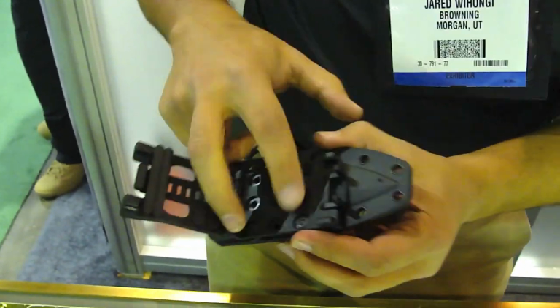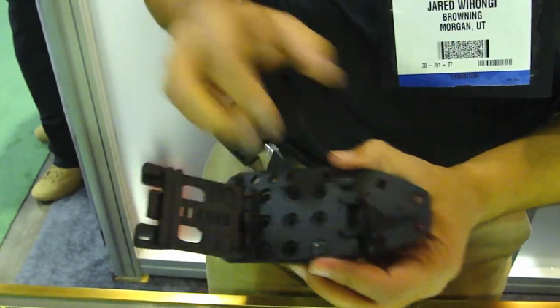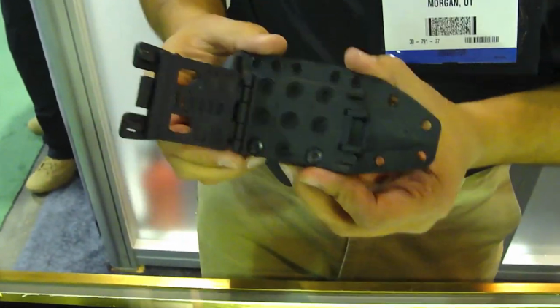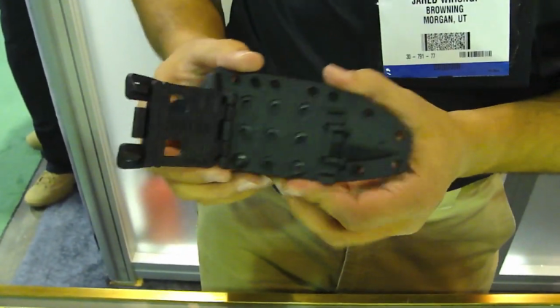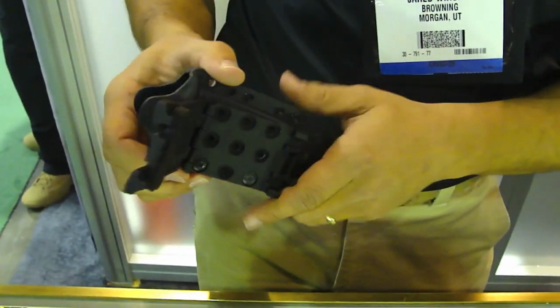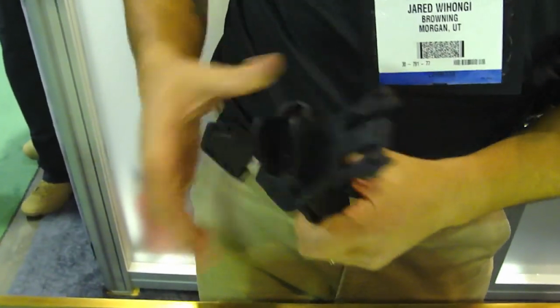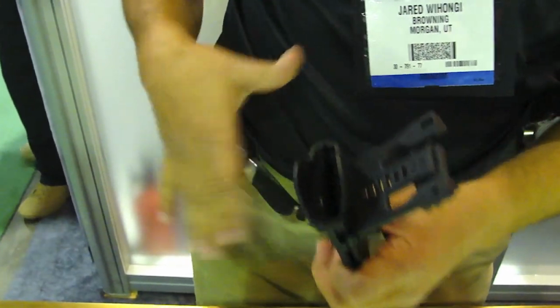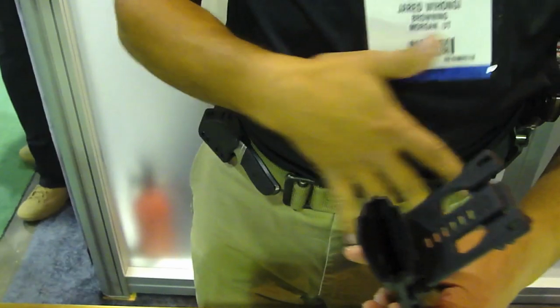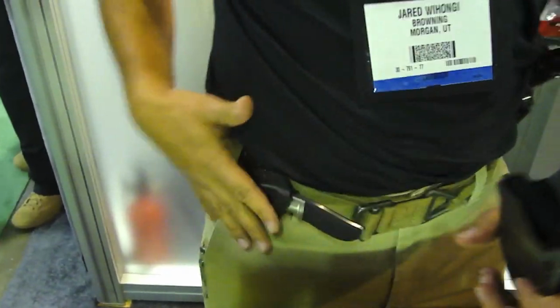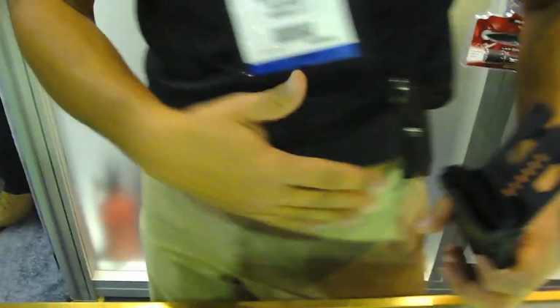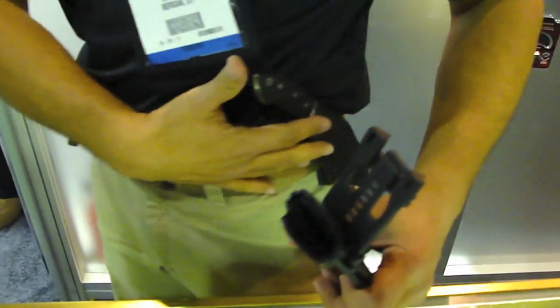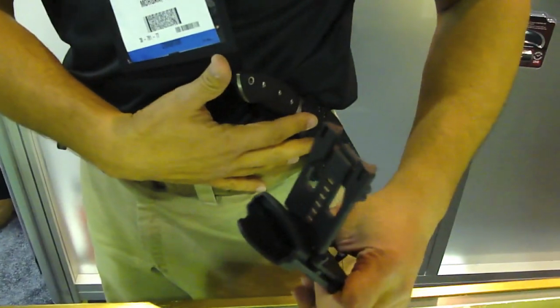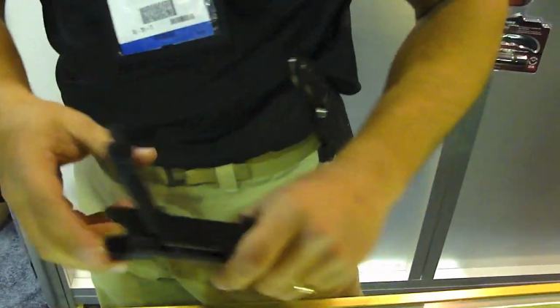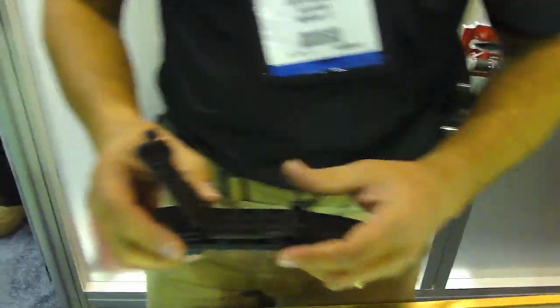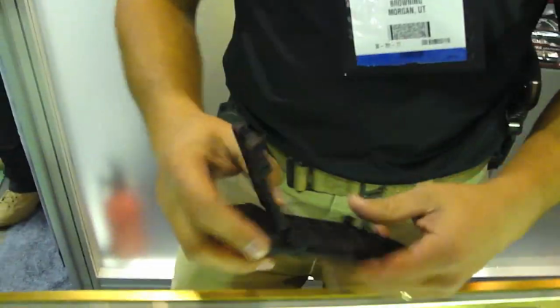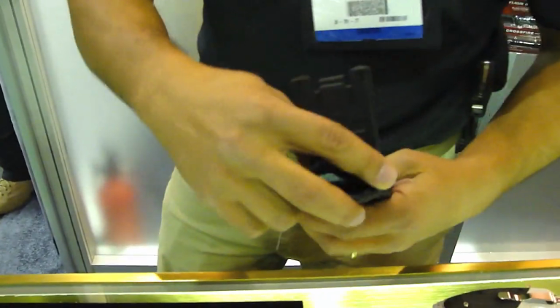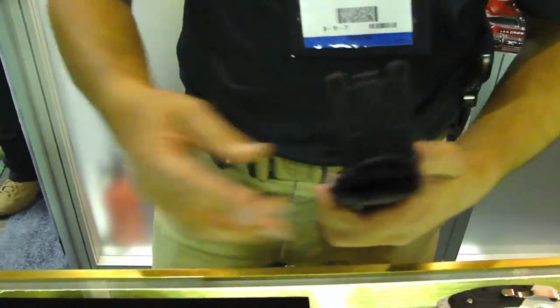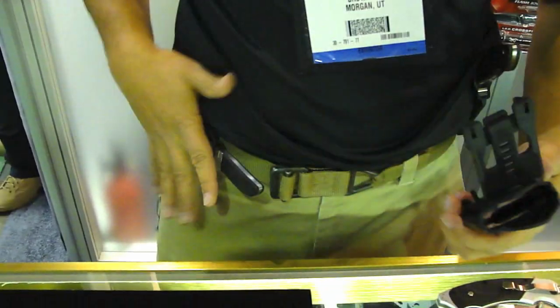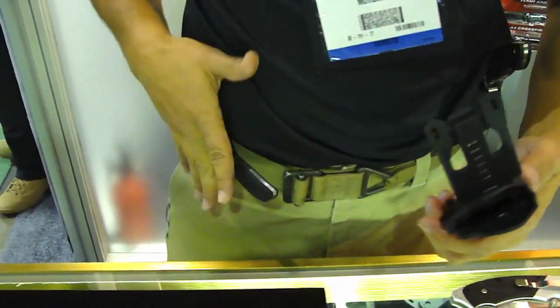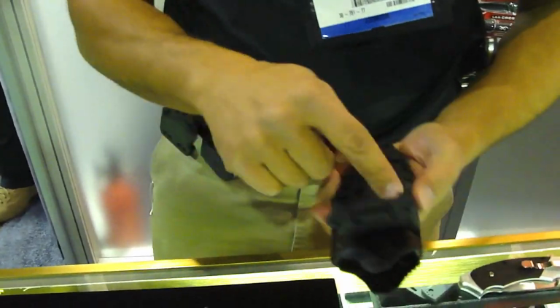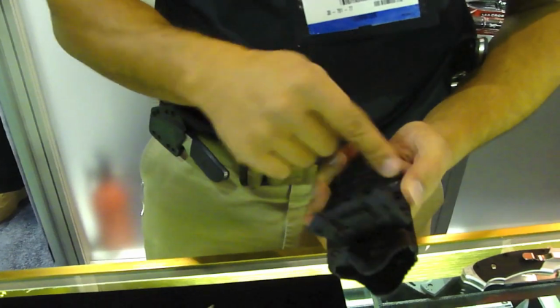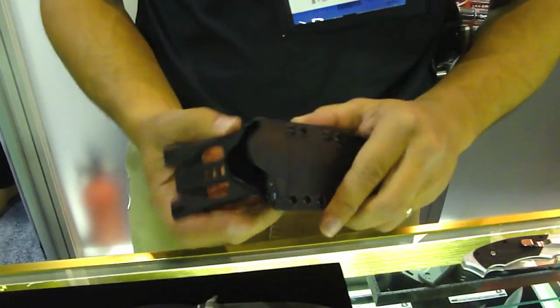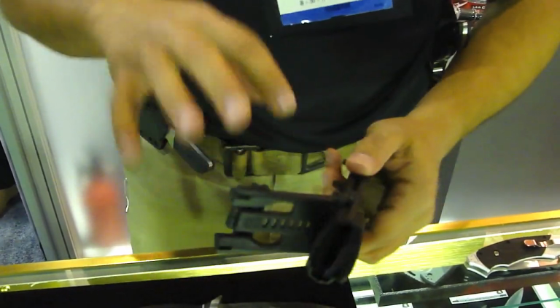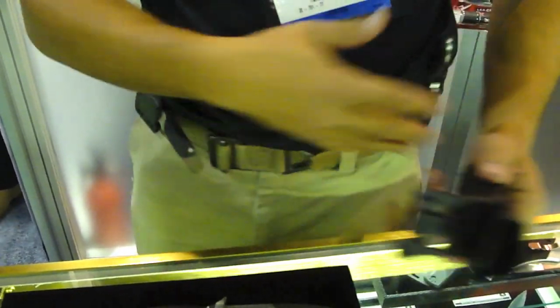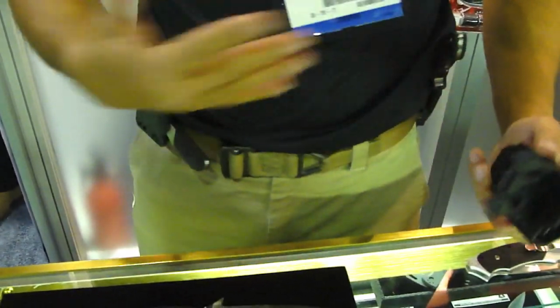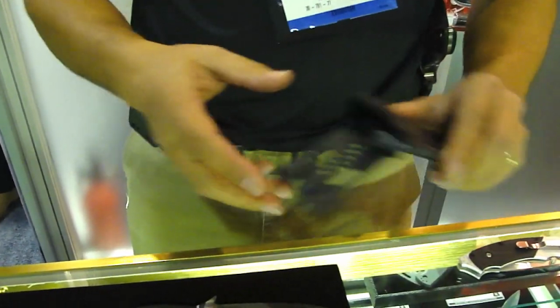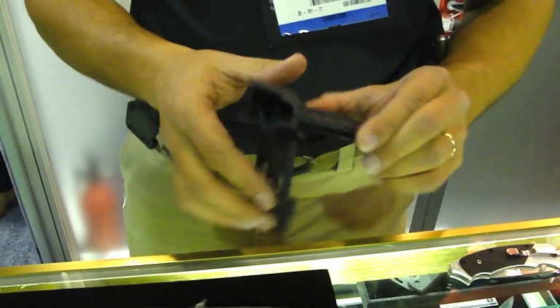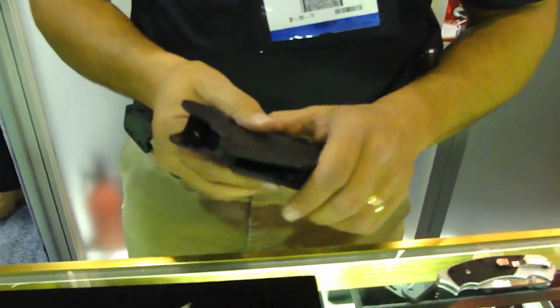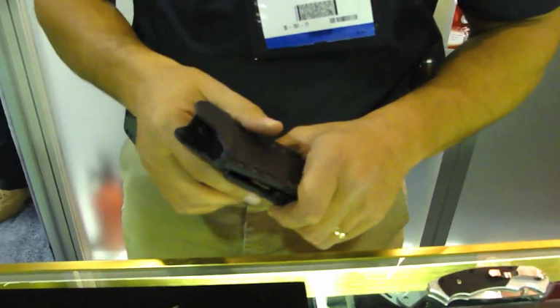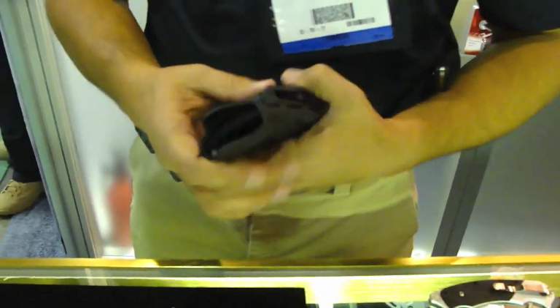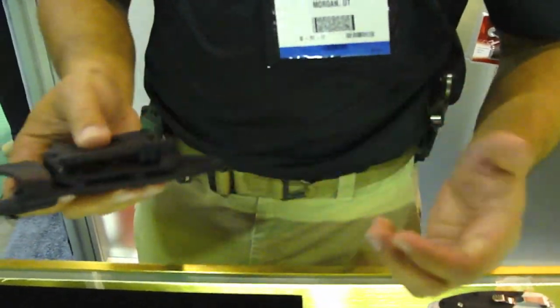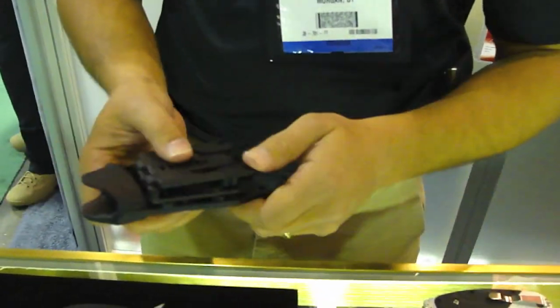Two screws come out so you can change it to left side, right side like I've got configured here. And also angles — I've changed the angle really quickly by just taking two of those screws out, changing it, and adjust it to your particular needs.